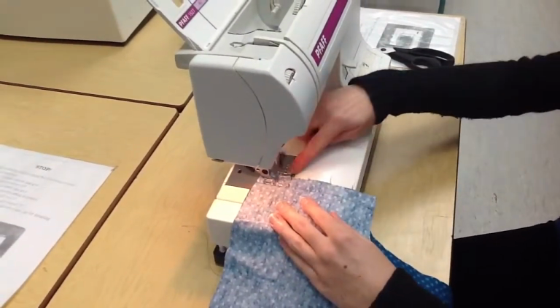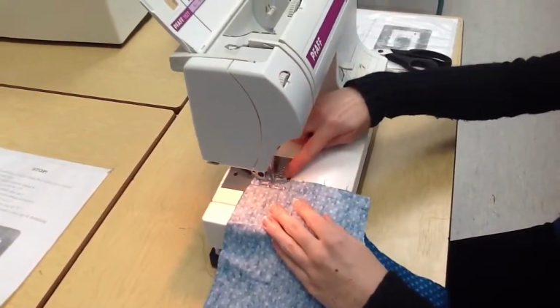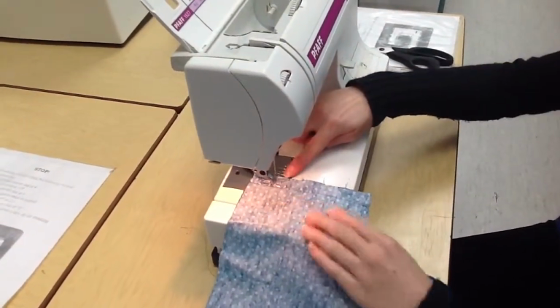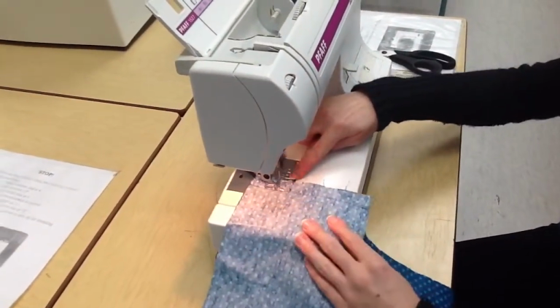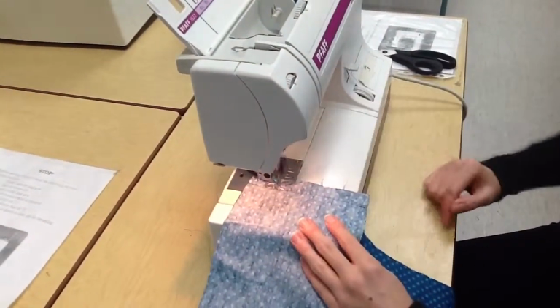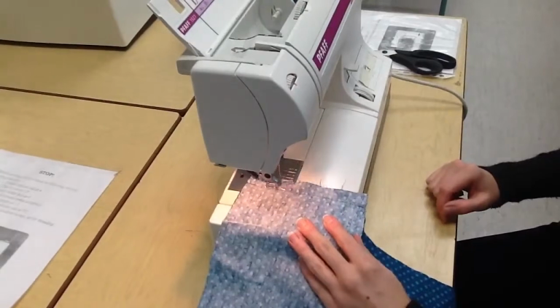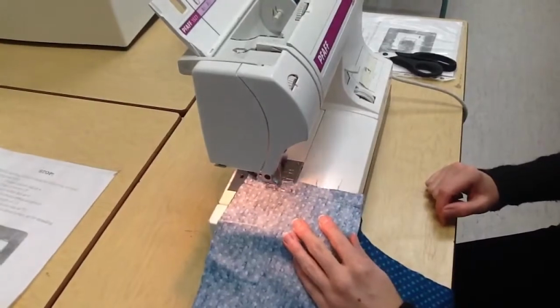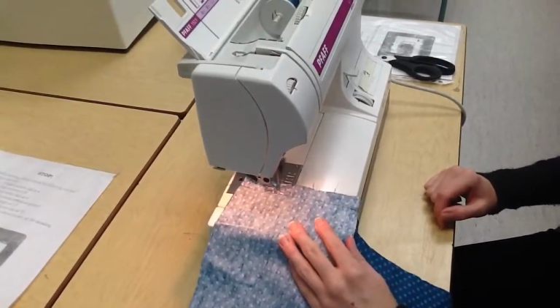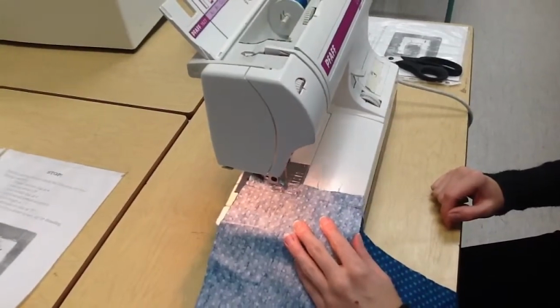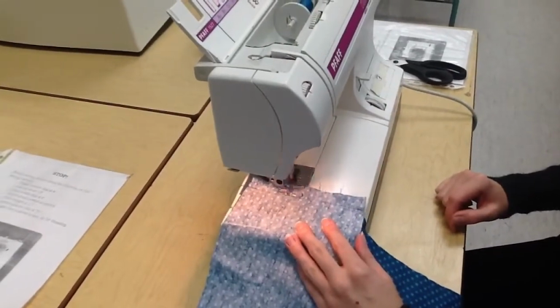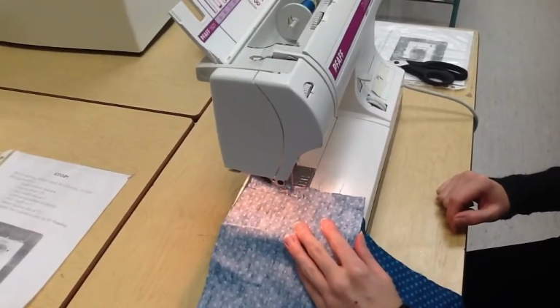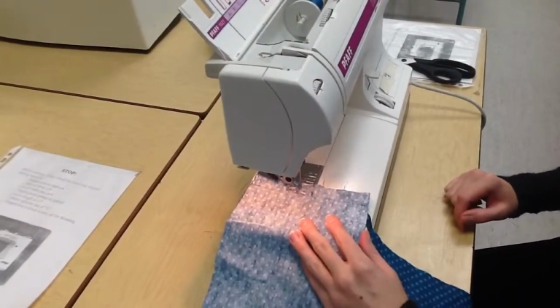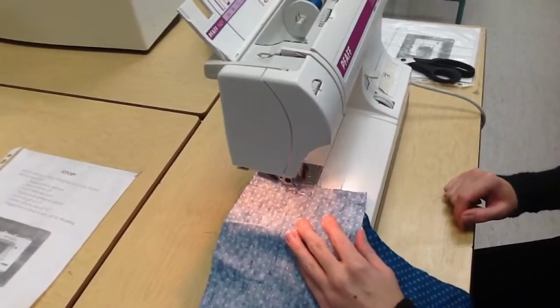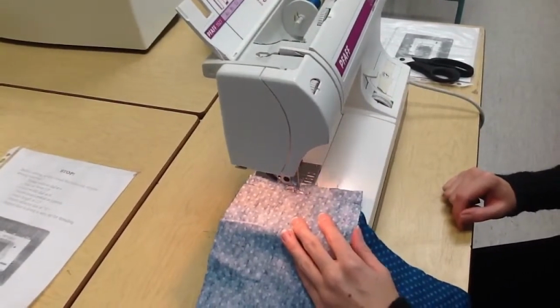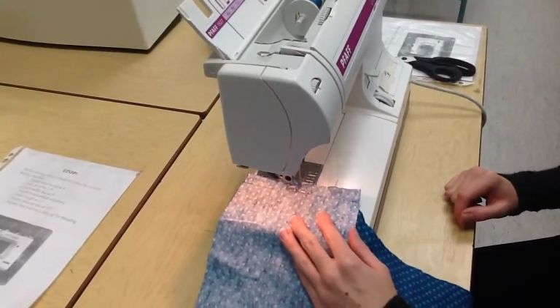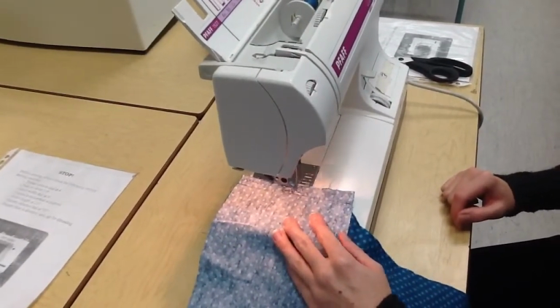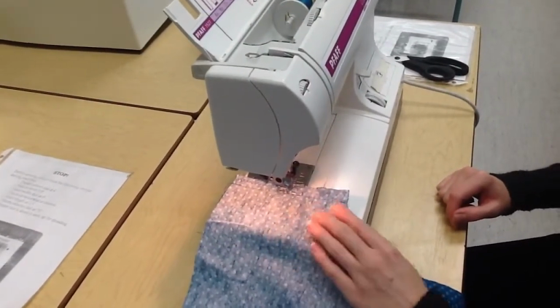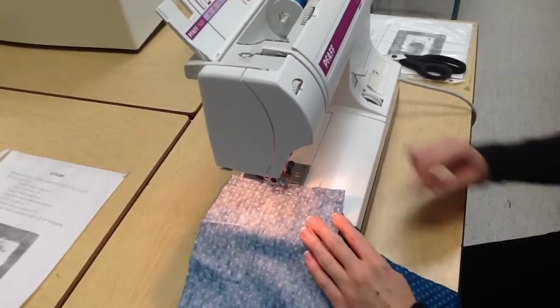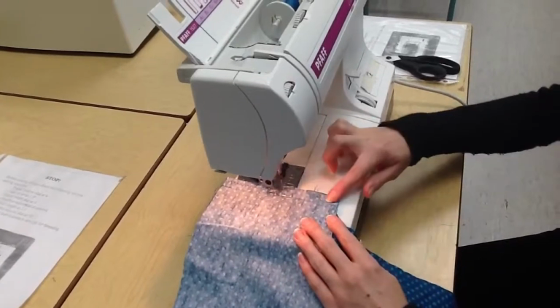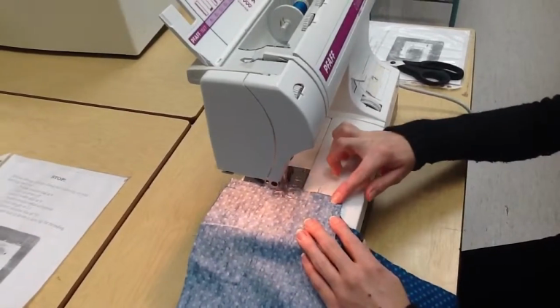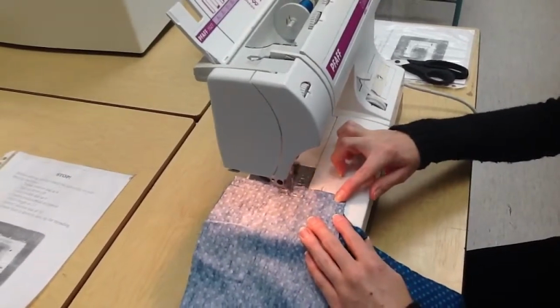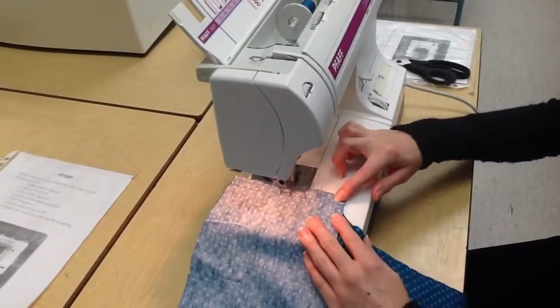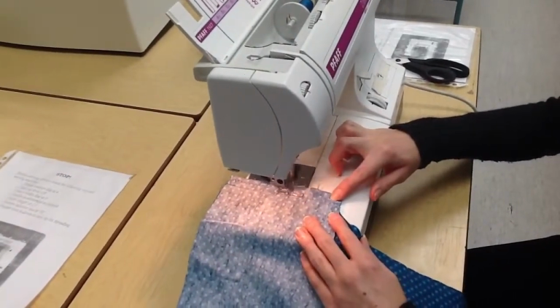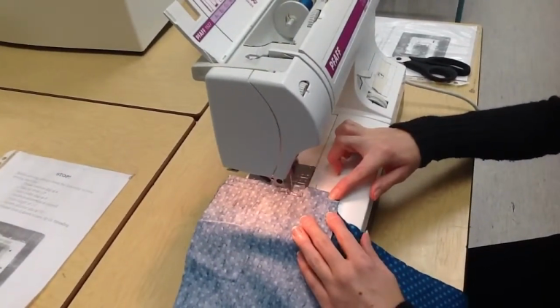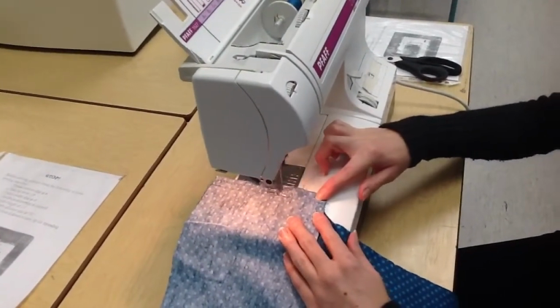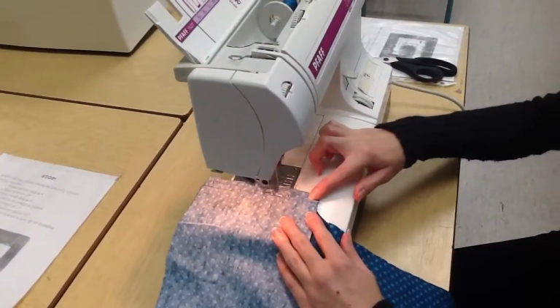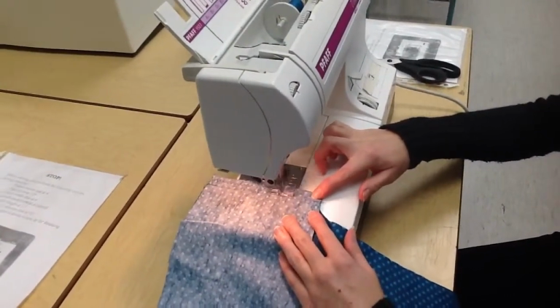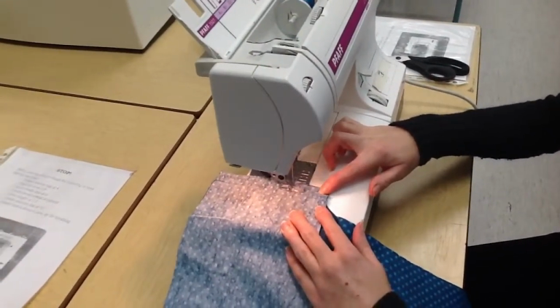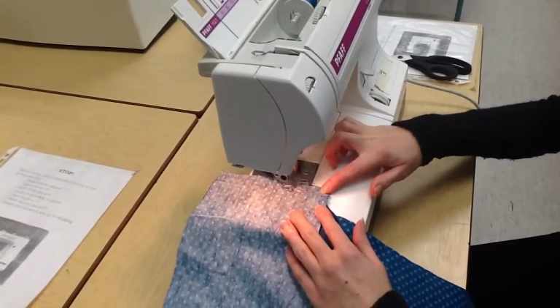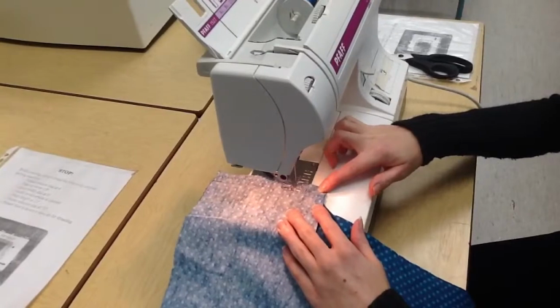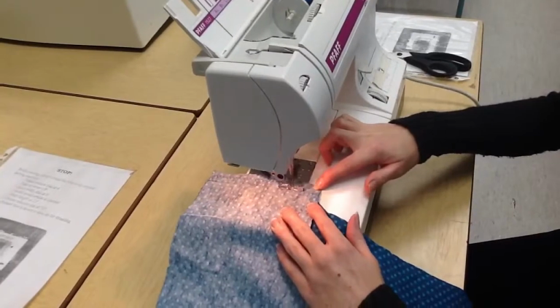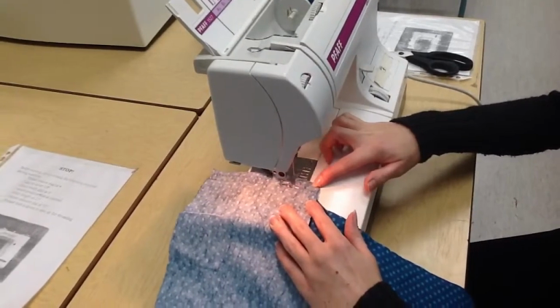As I'm sewing, I'm just watching that the edge of the fabric is following the edge of the presser foot. No need to pin here. You've already straight stitched and there's no need to reverse — you only reverse when you're straight stitching.